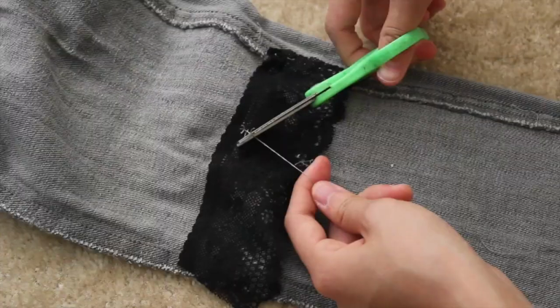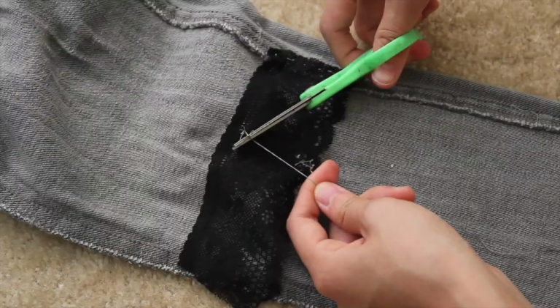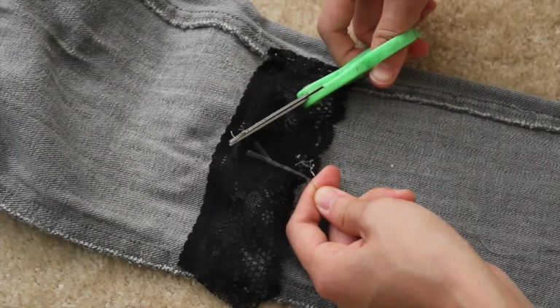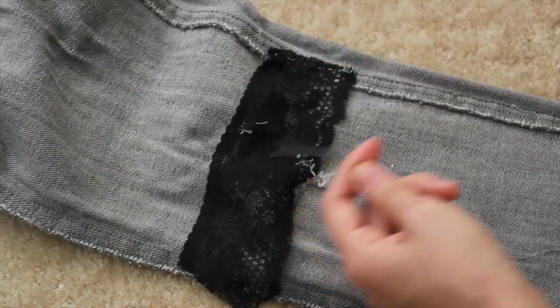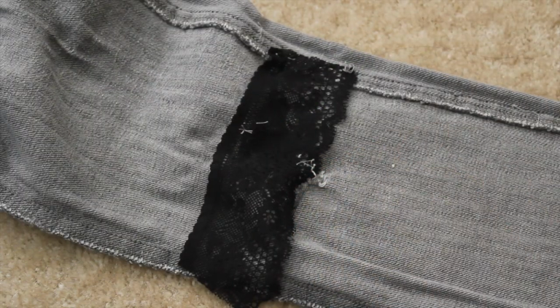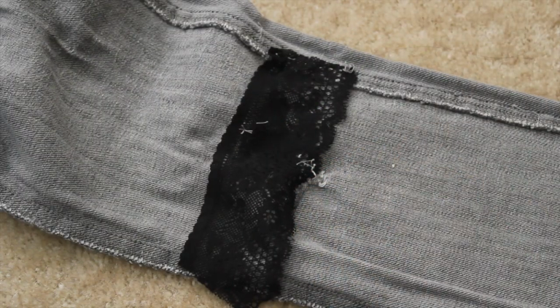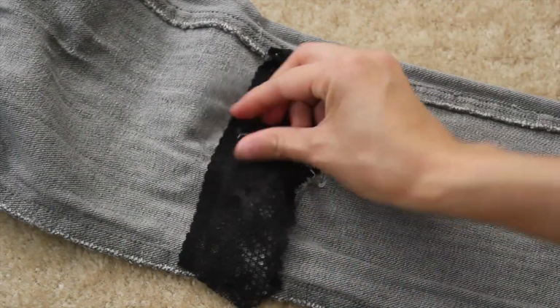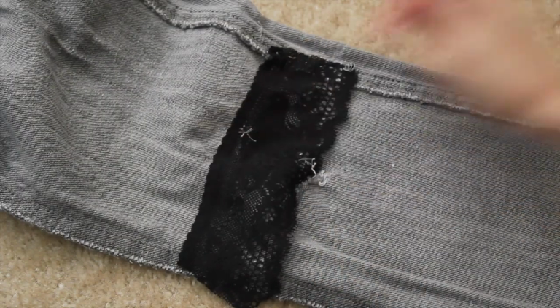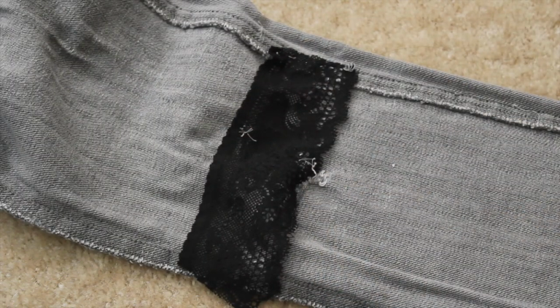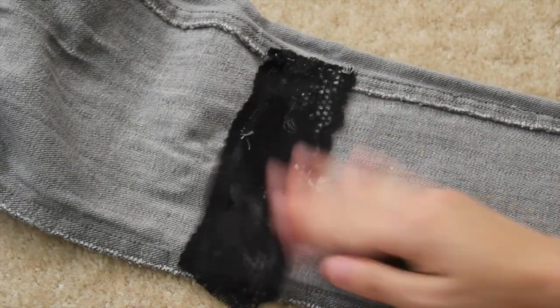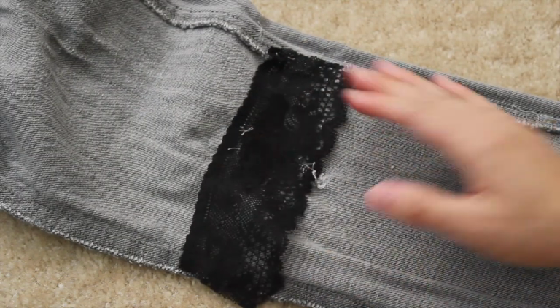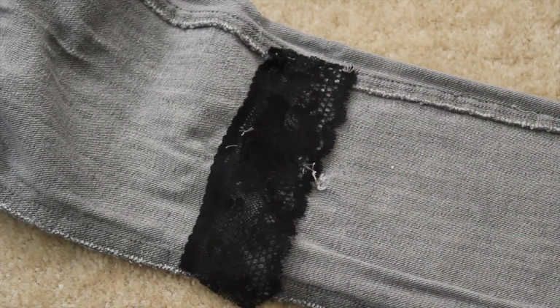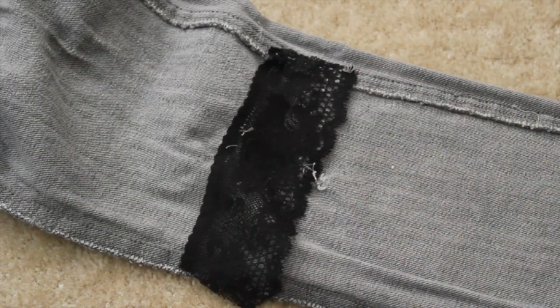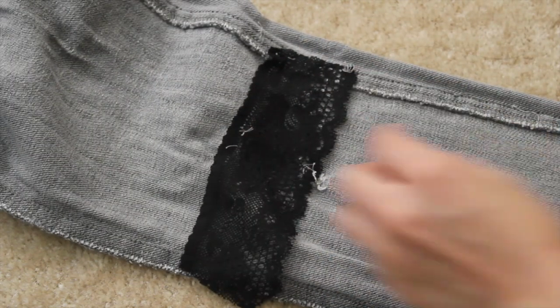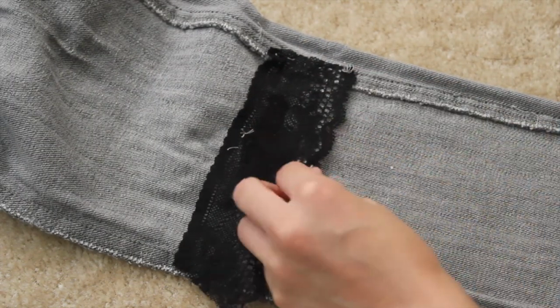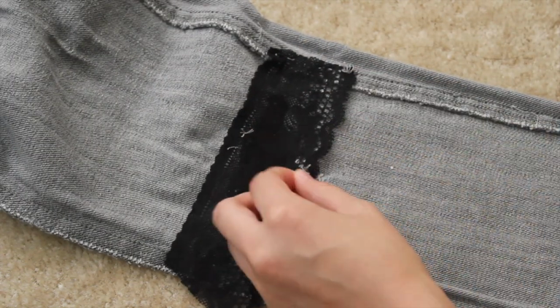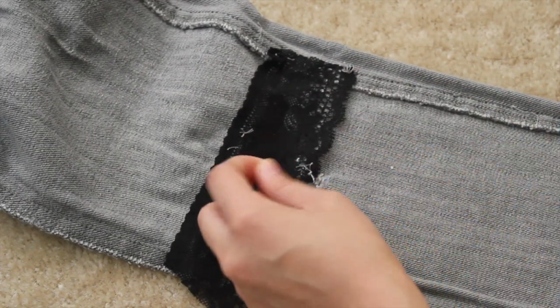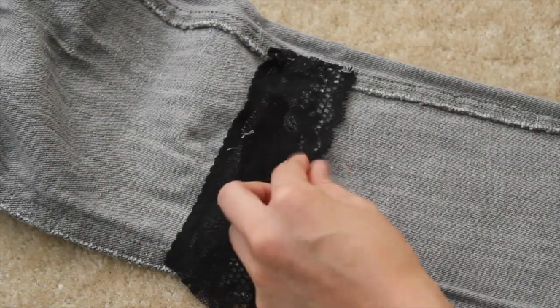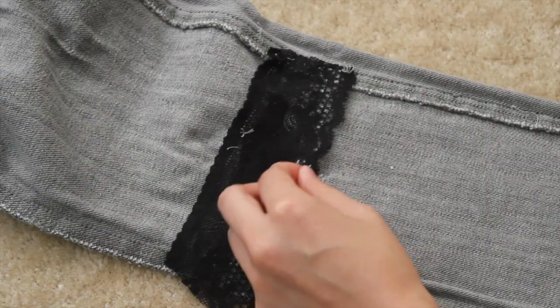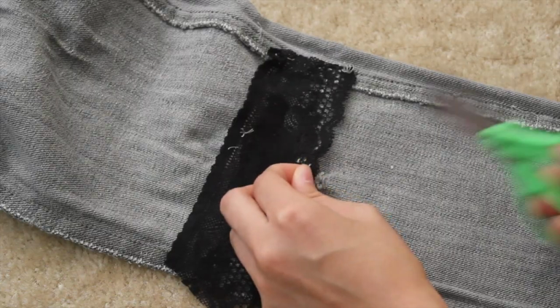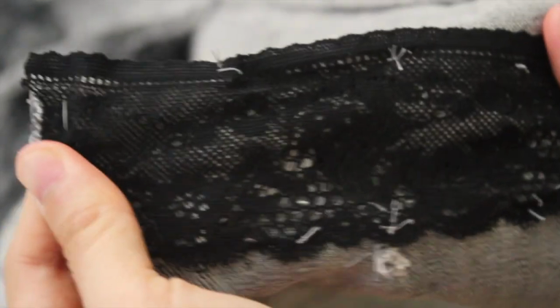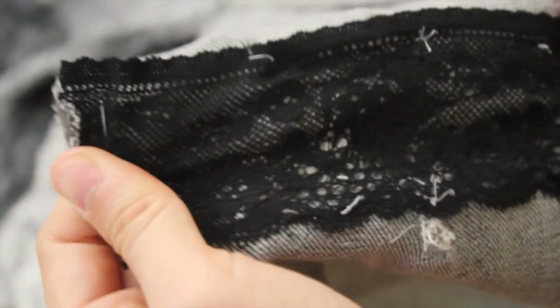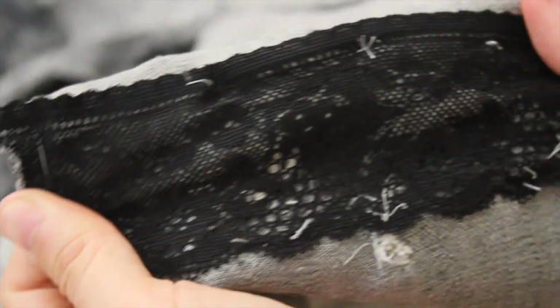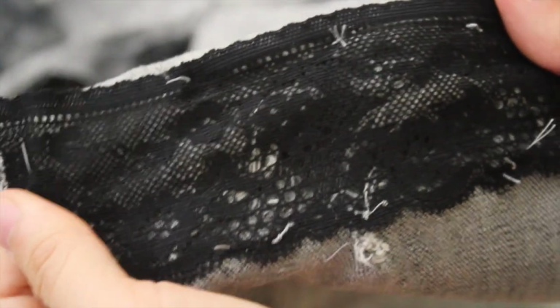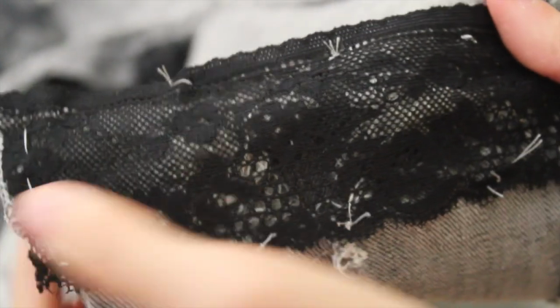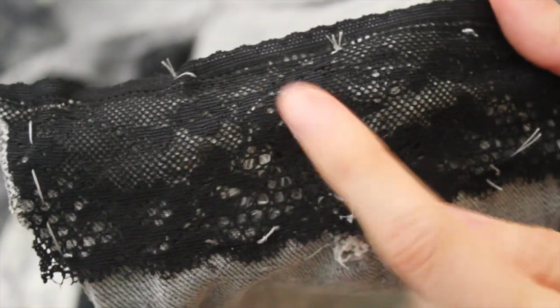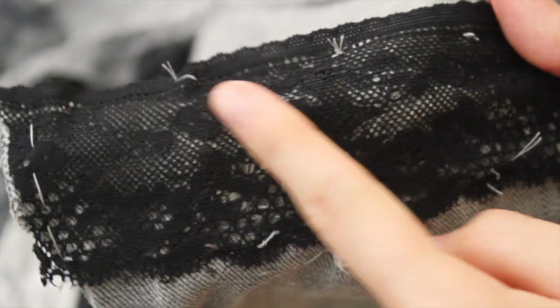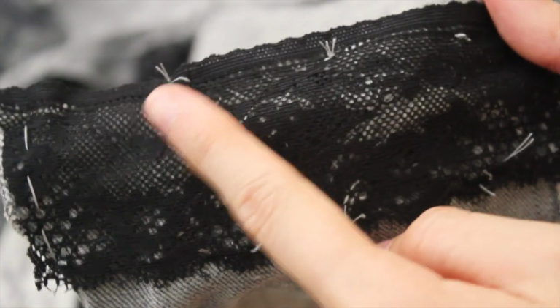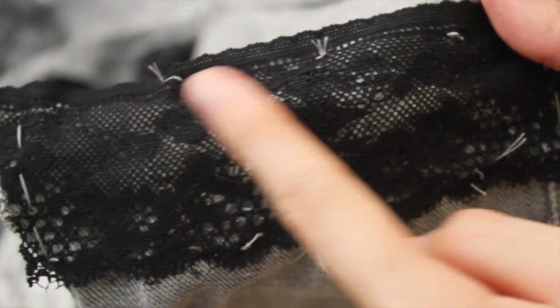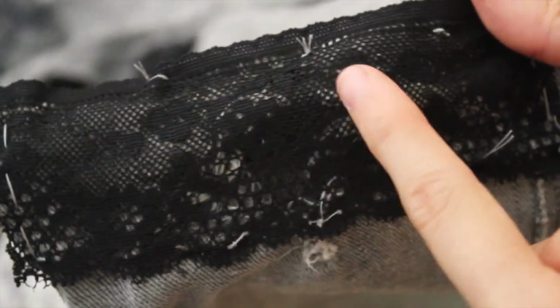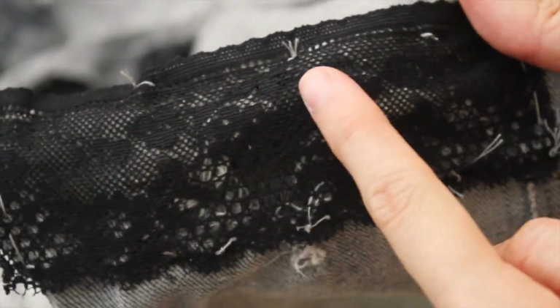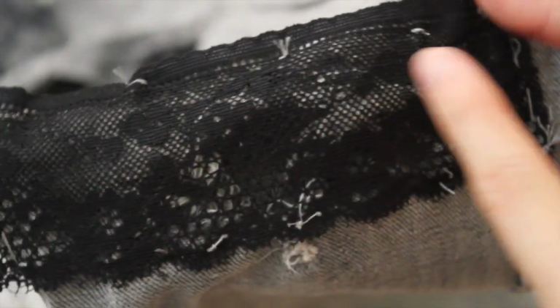If you need a guide, feel free to sew knots first around the lace, just to get an idea of where you would be sewing. It will help line up your fabric and give you a preview in case you want to try it on.